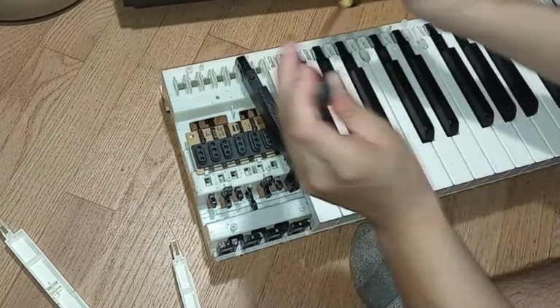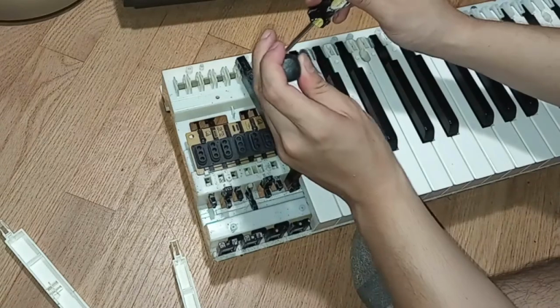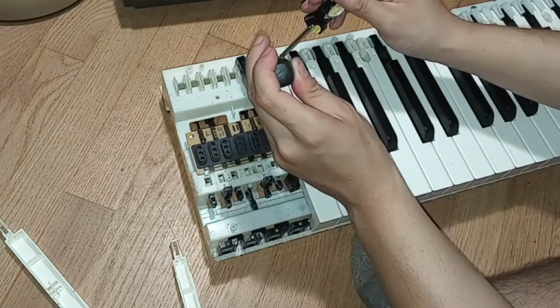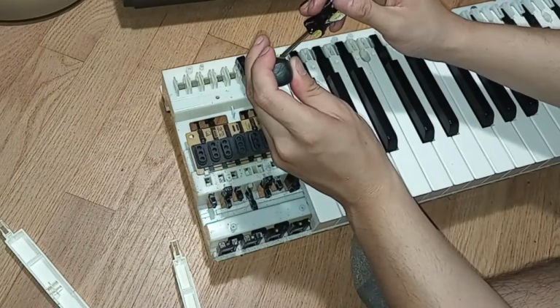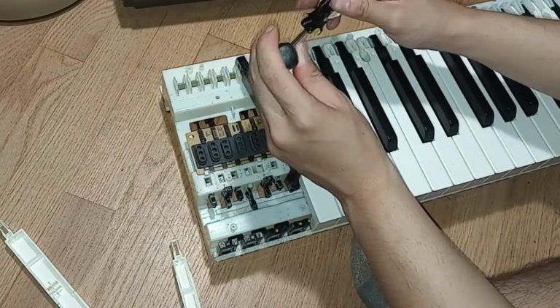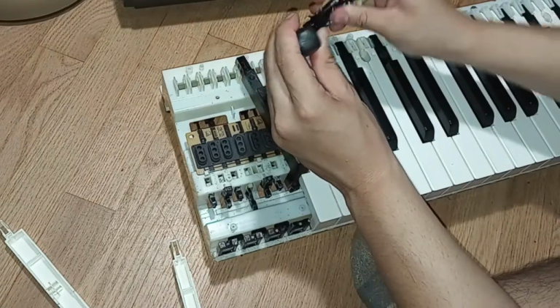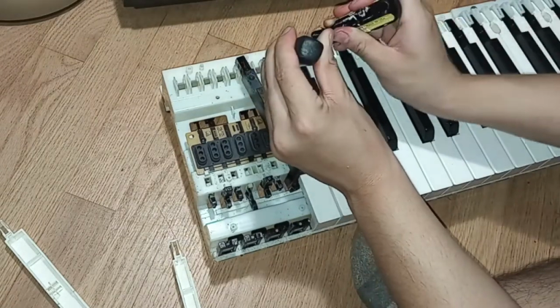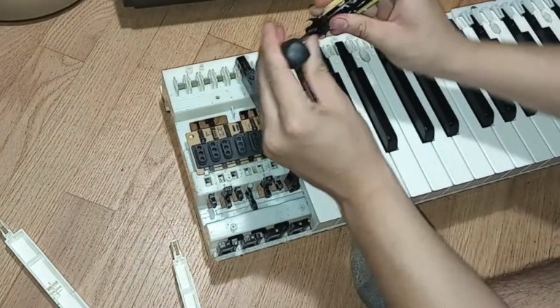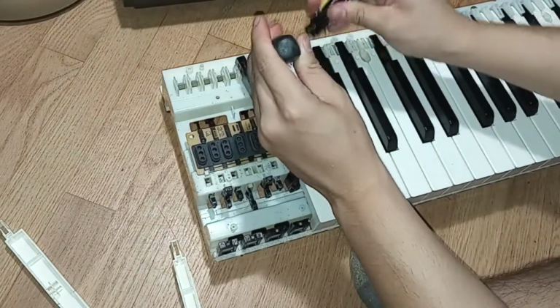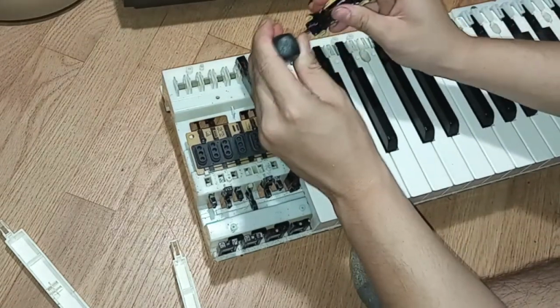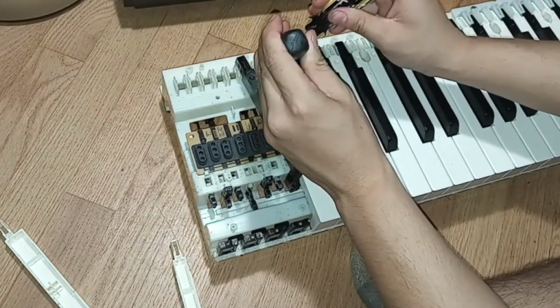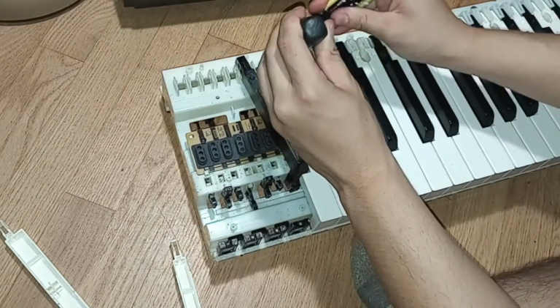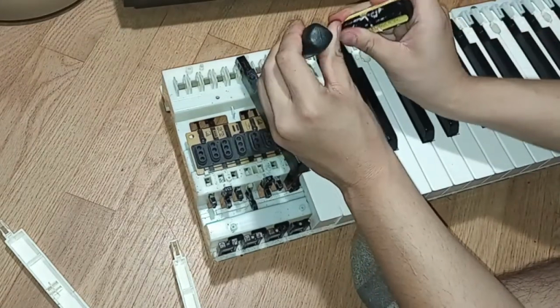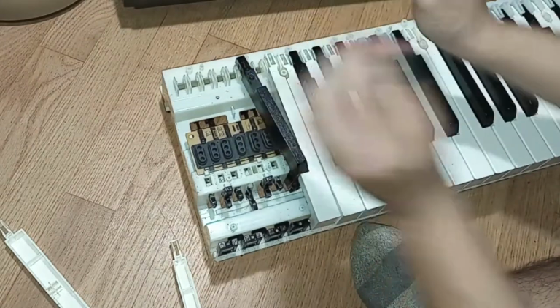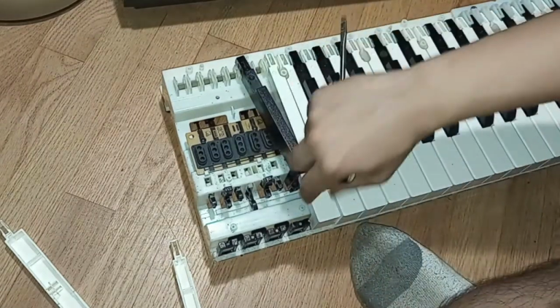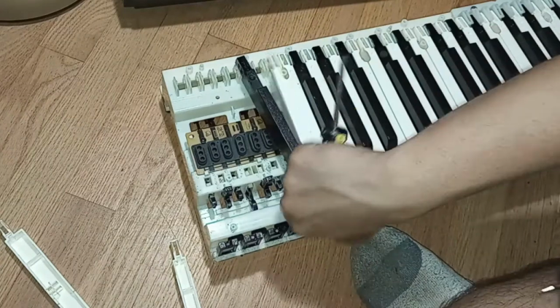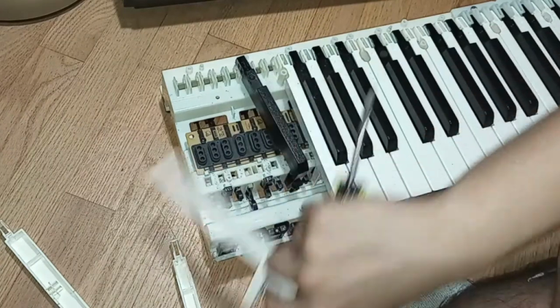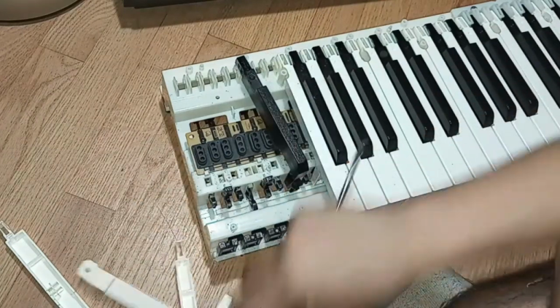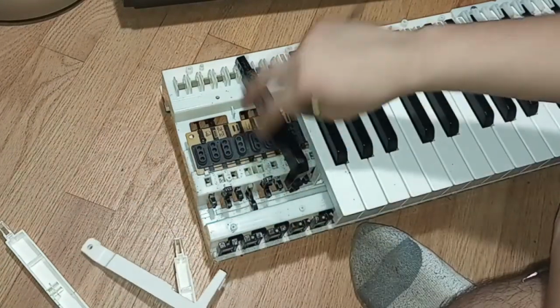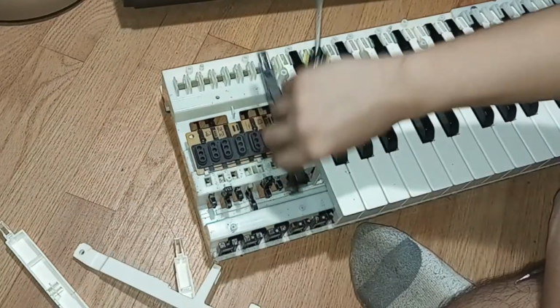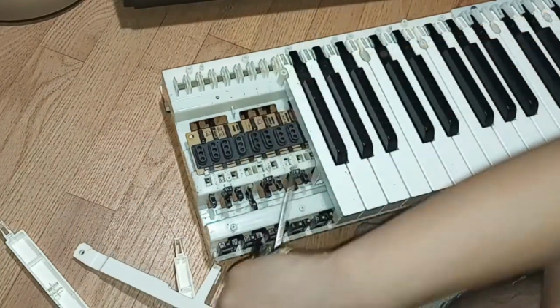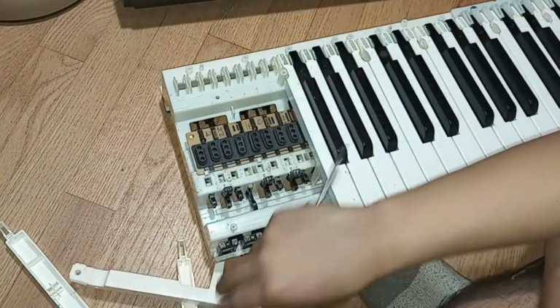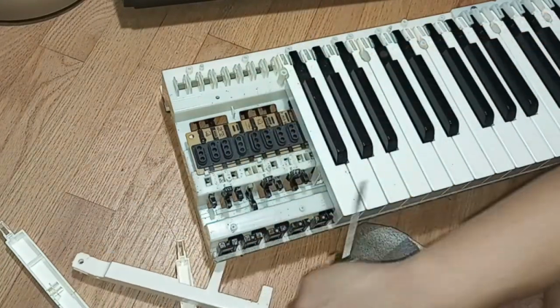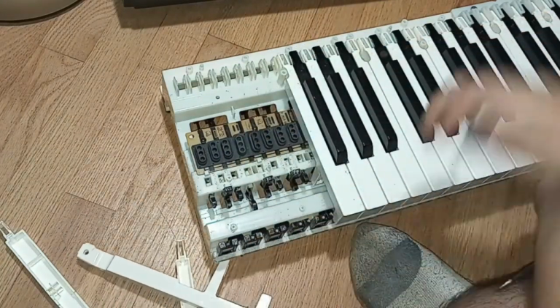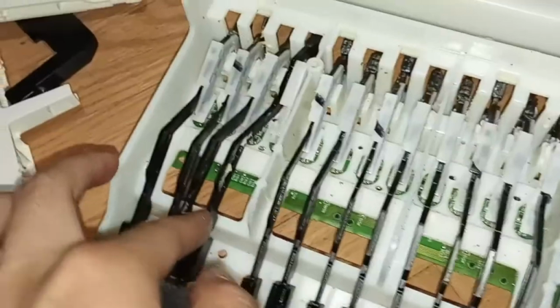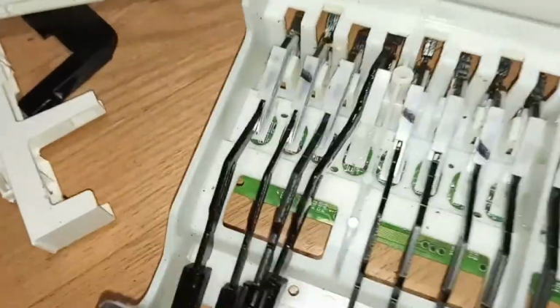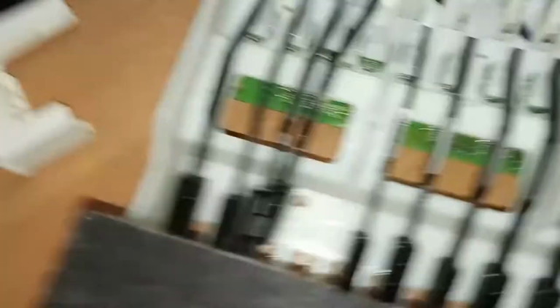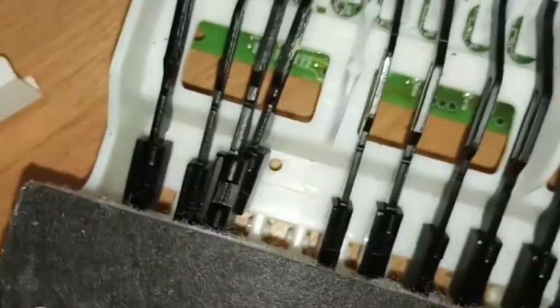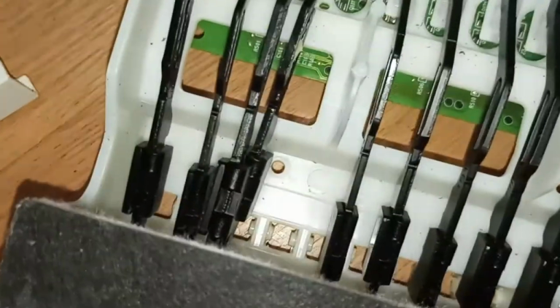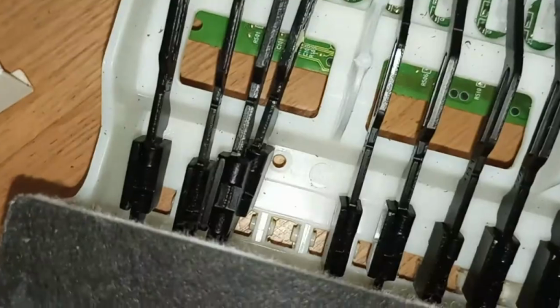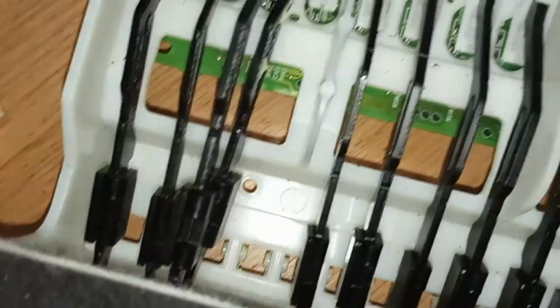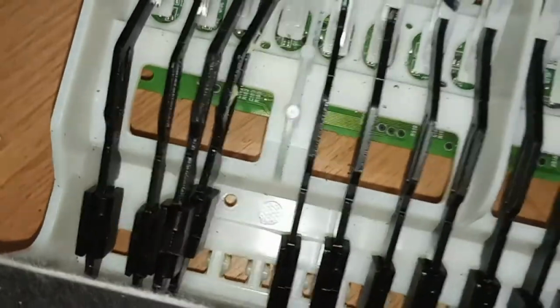This one needs to come out first. I'll probably just show you all of them. Just look at that carnage.